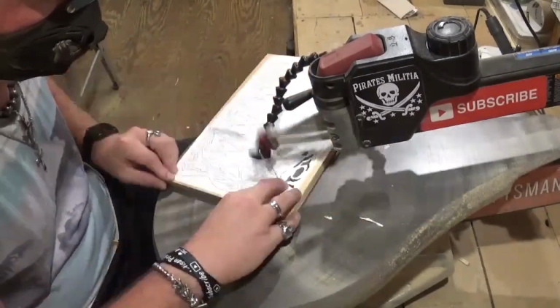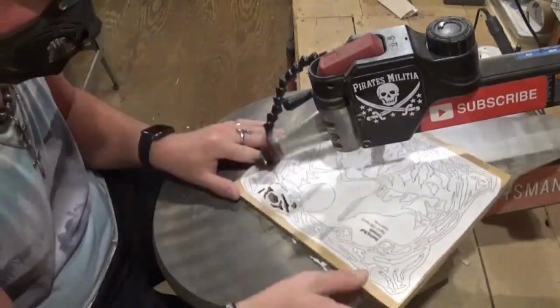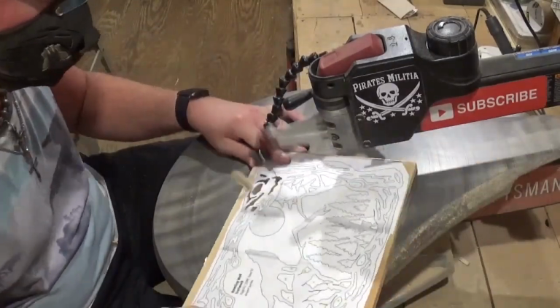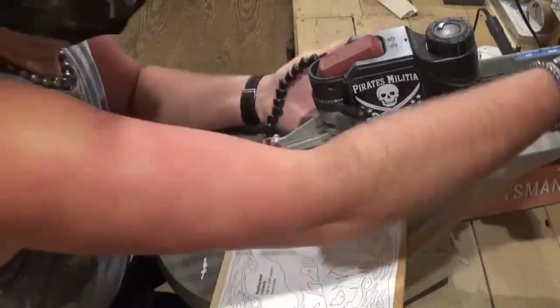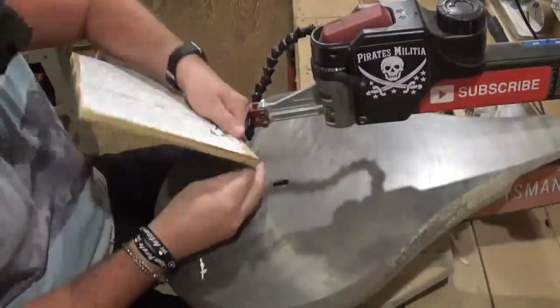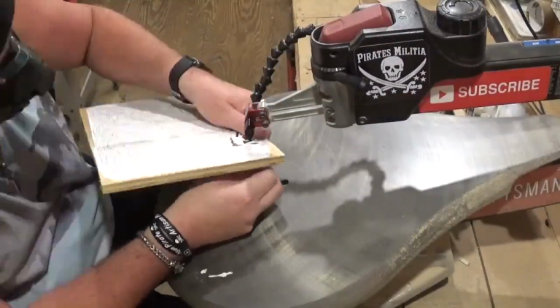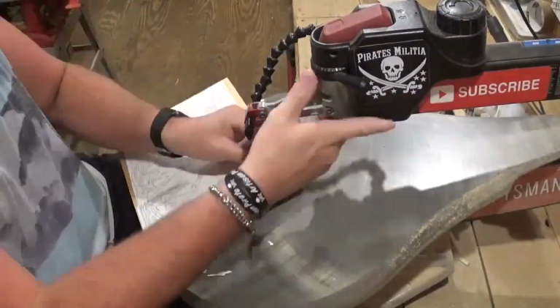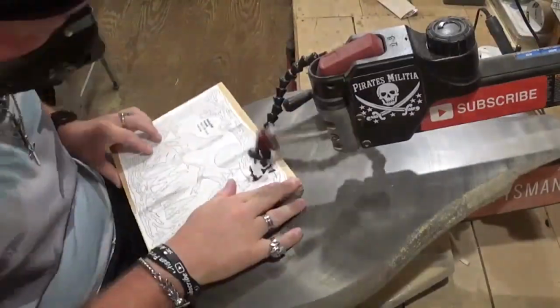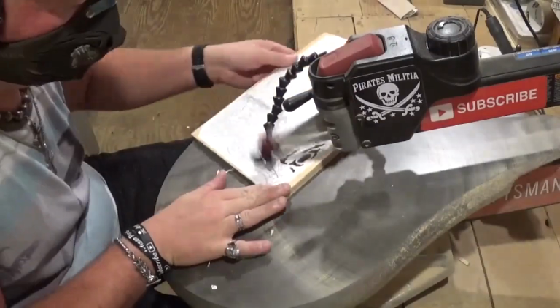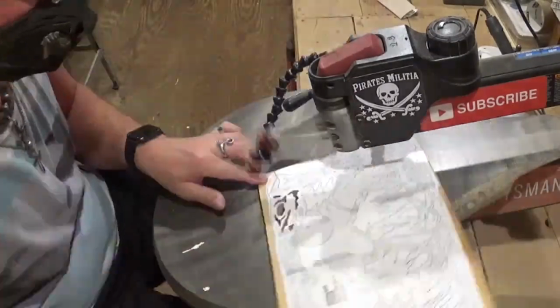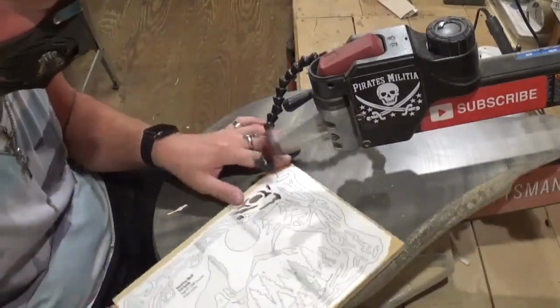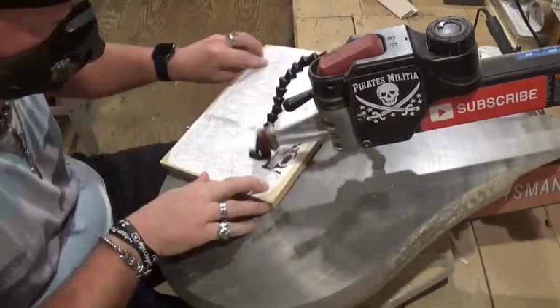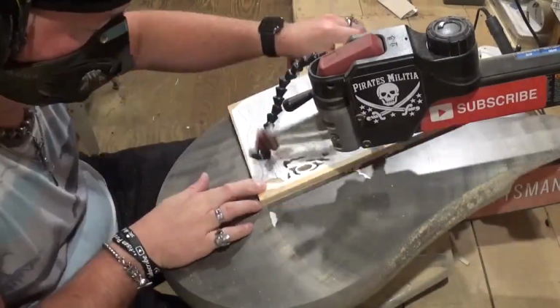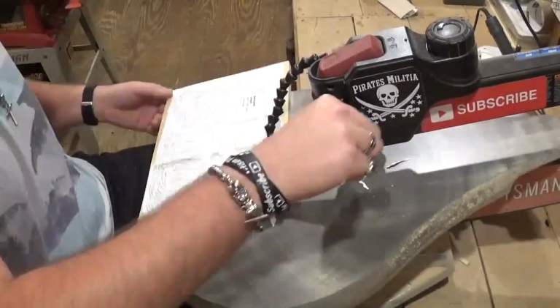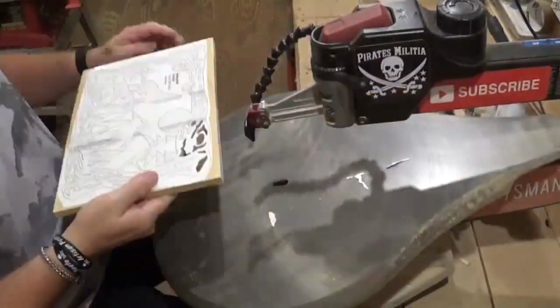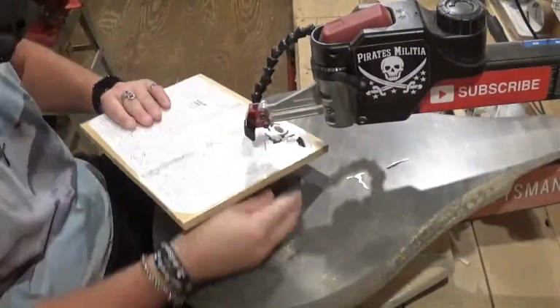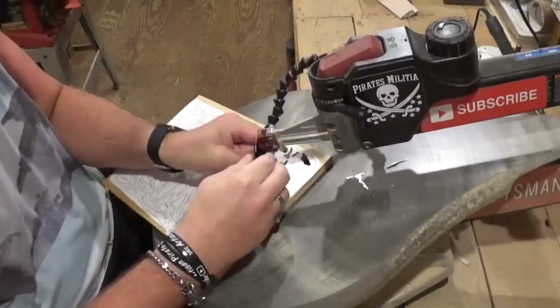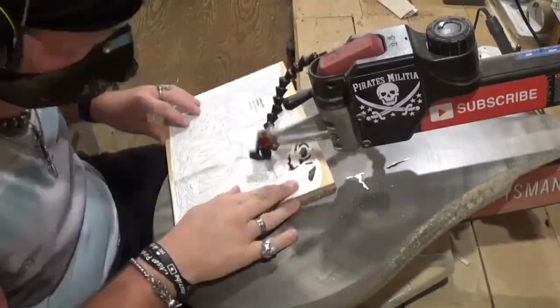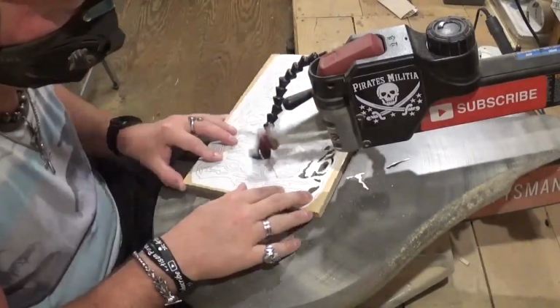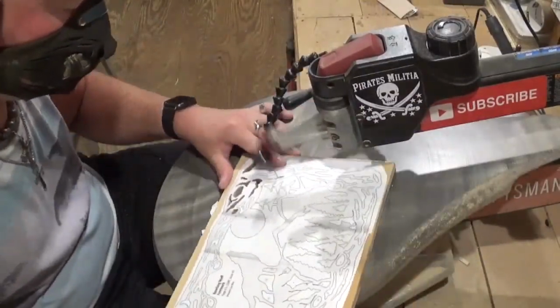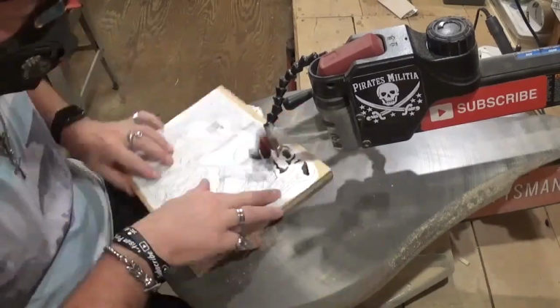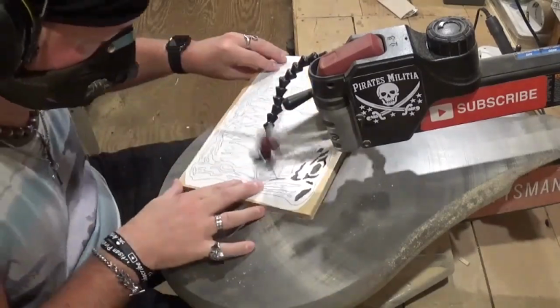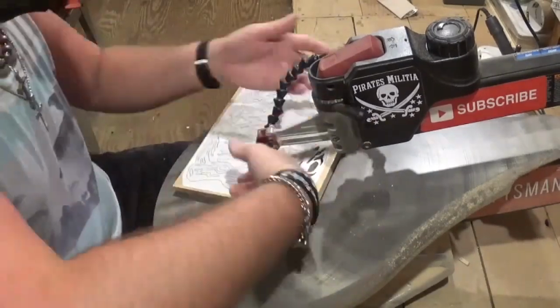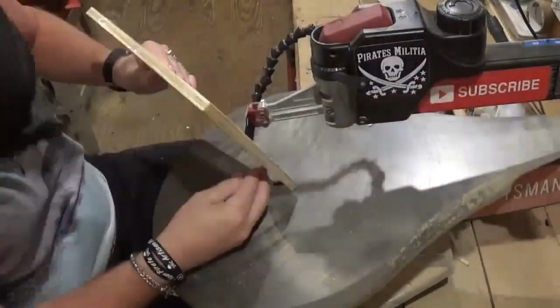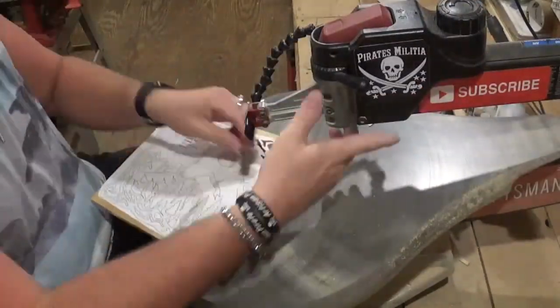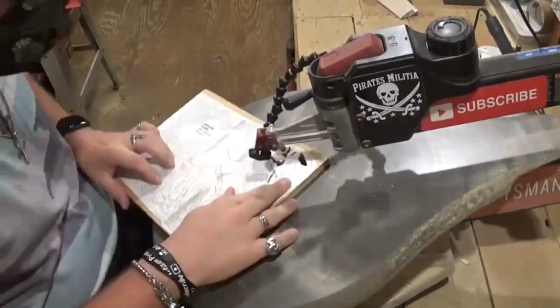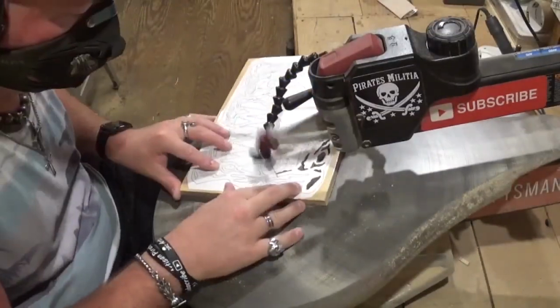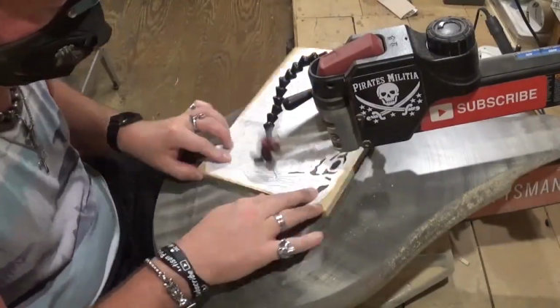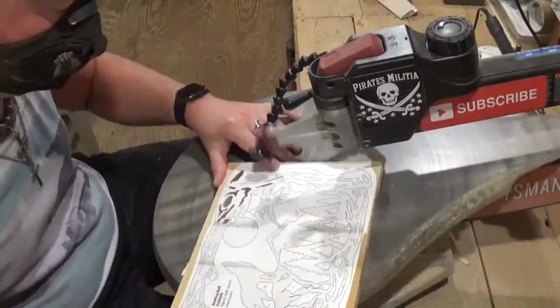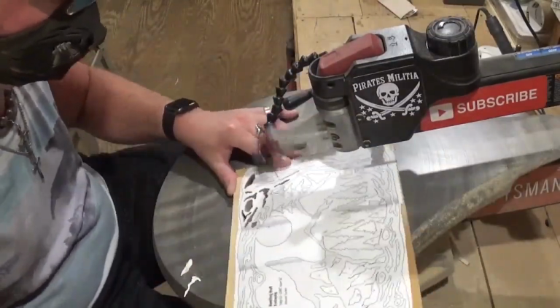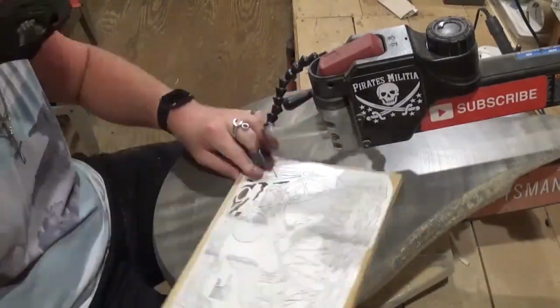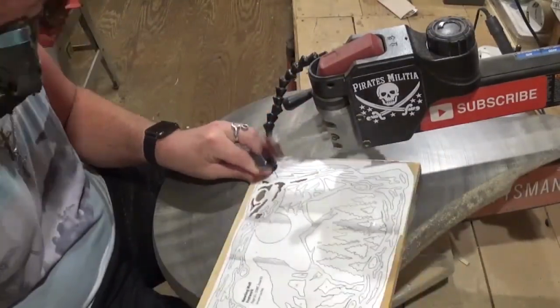I am using a number five ultra reverse tooth blade for all of the cutting in this project, and it's cutting through the half-inch plywood exceptionally well with minimal chip out — which is always good when it comes time for sanding later on in the video.